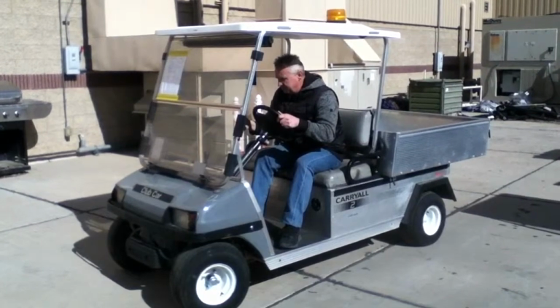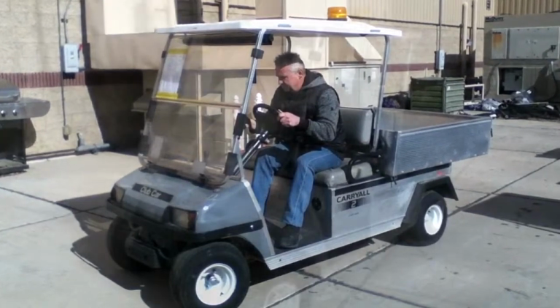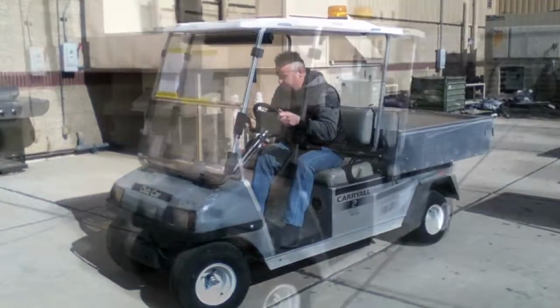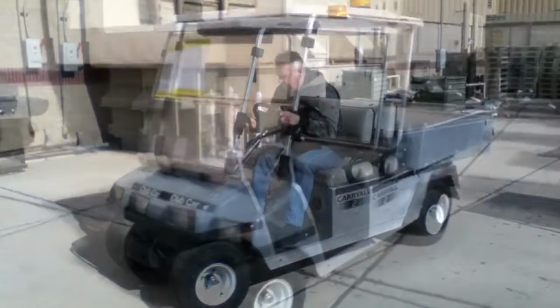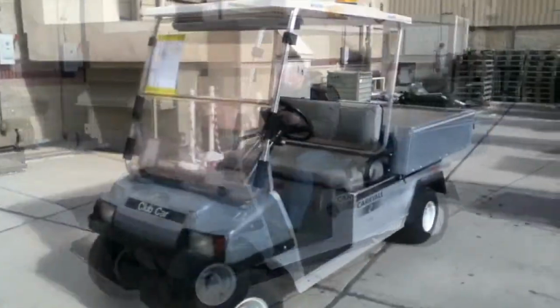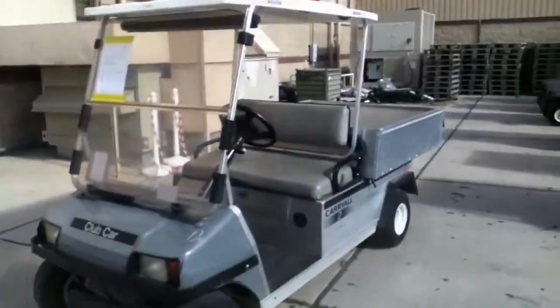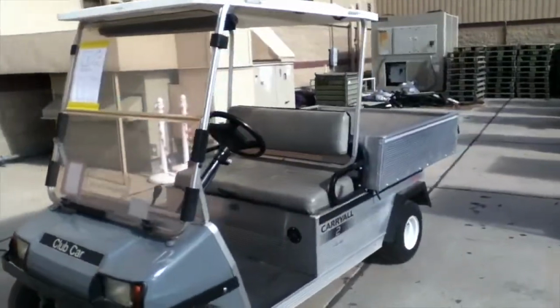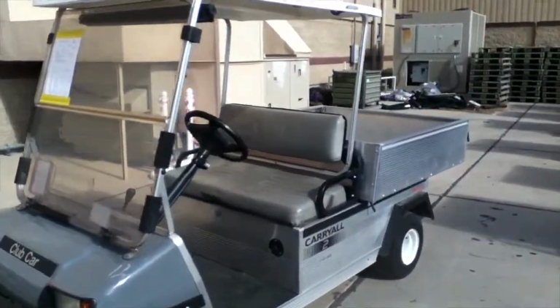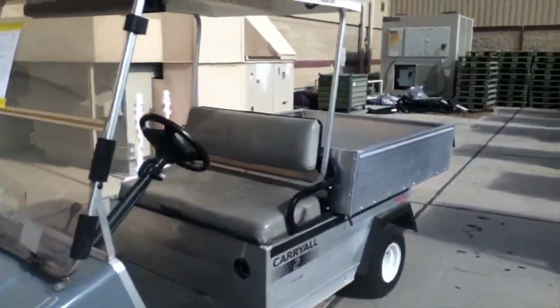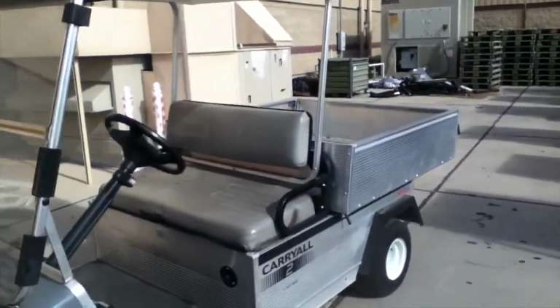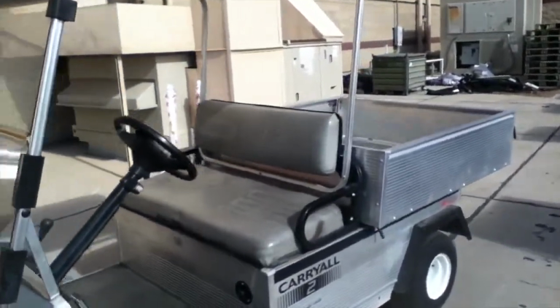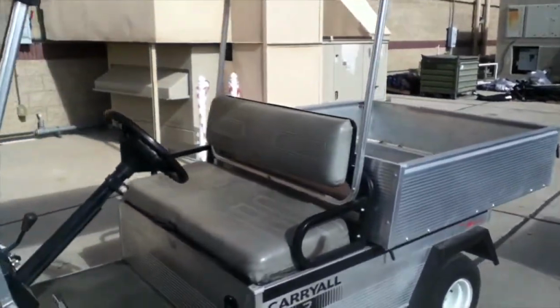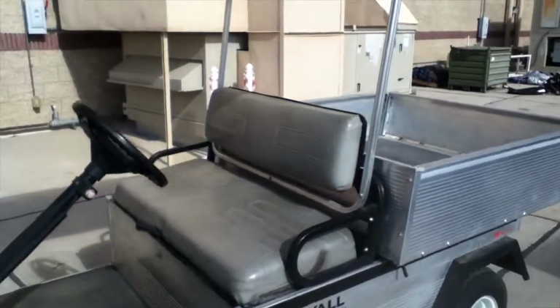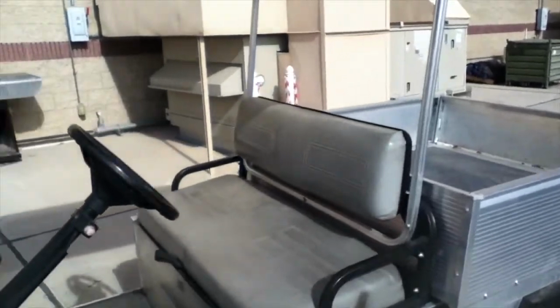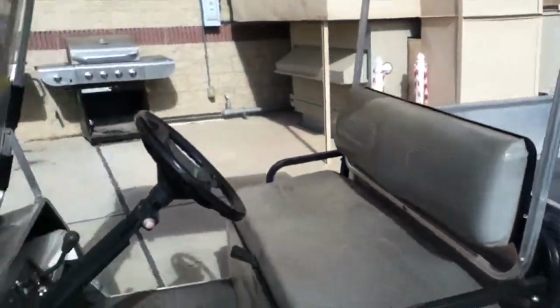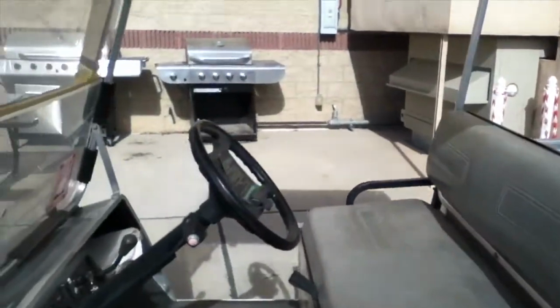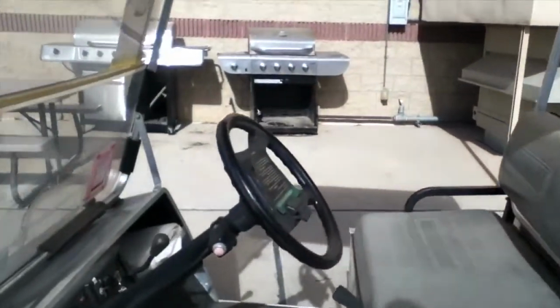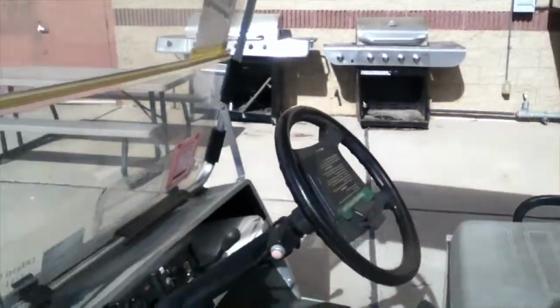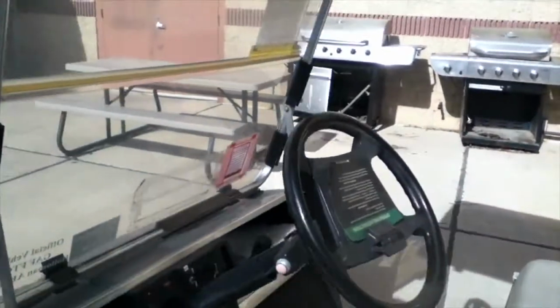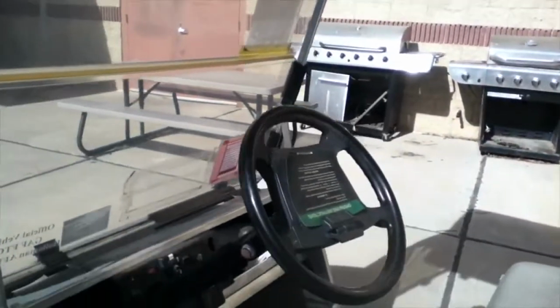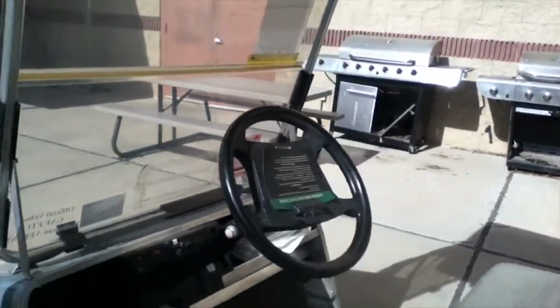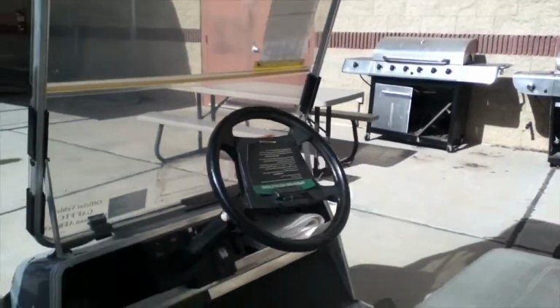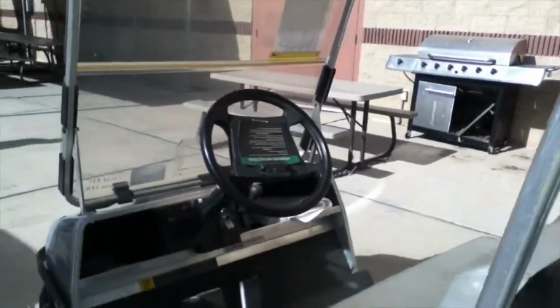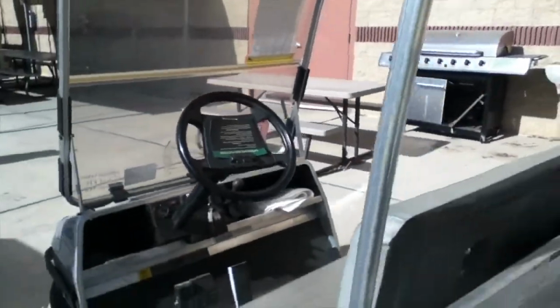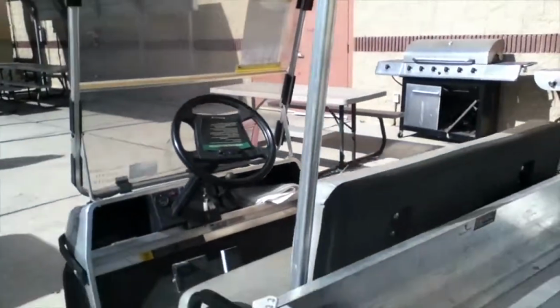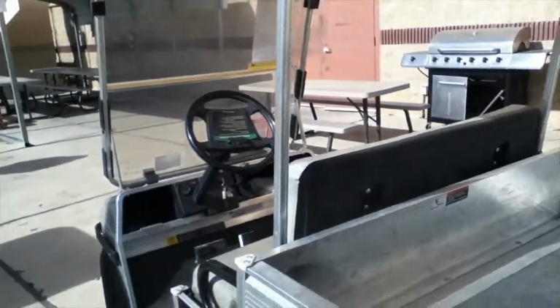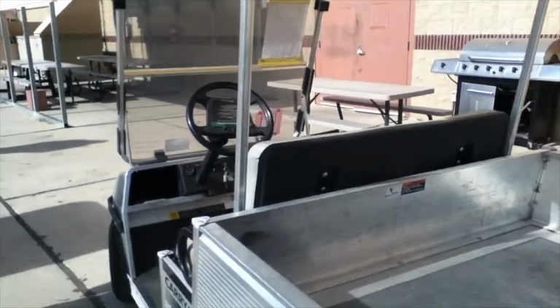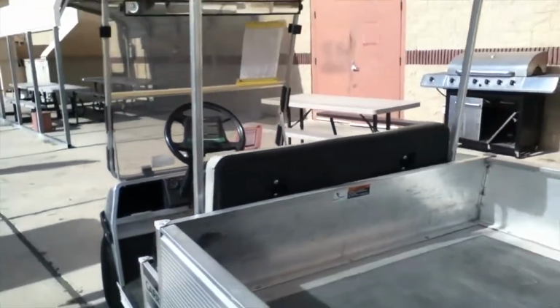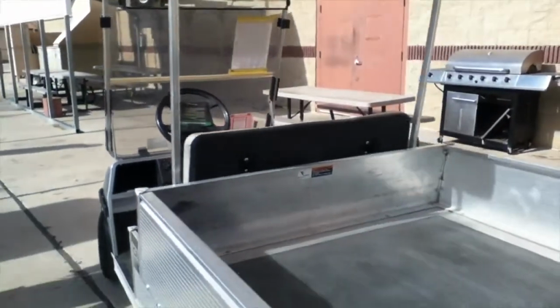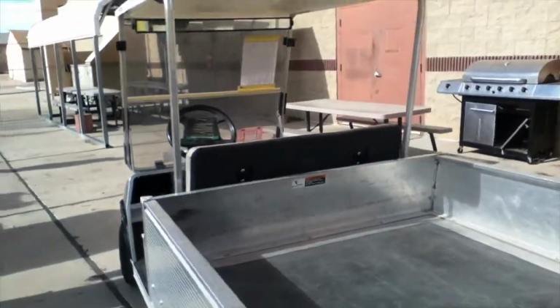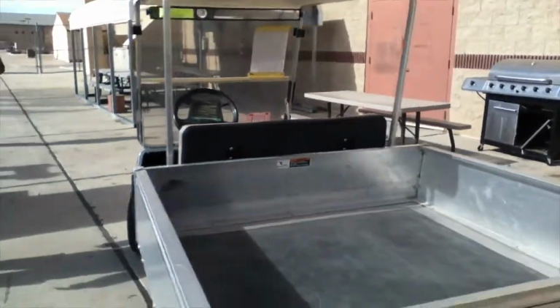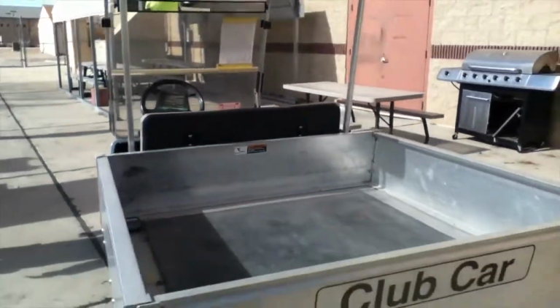You're looking at a Club Car golf cart powered by an overhead valve gasoline motor with 360.7 hours on the meter. The unit starts and runs. Approximate weight is 600 pounds.